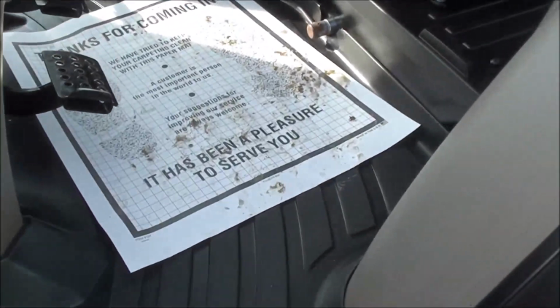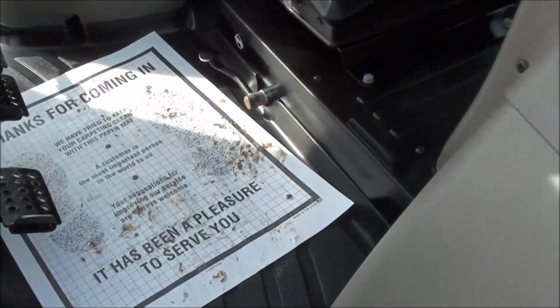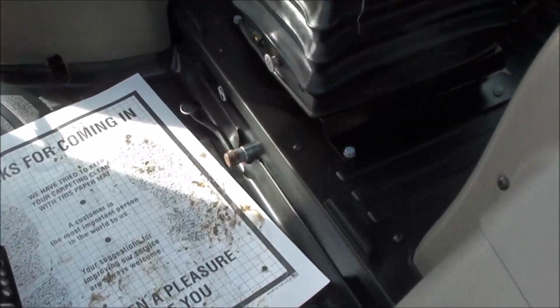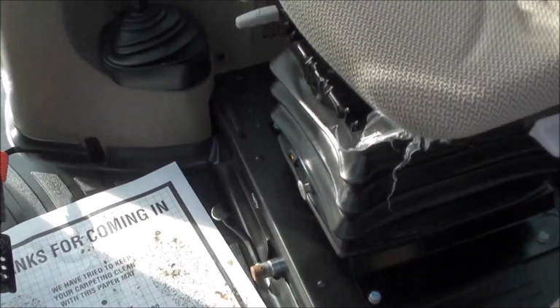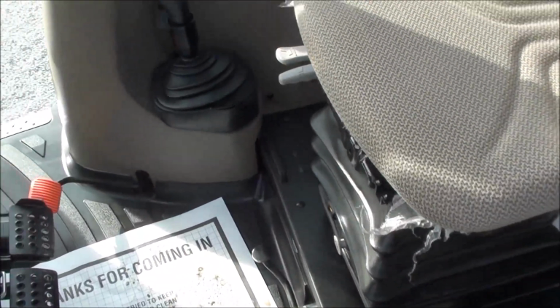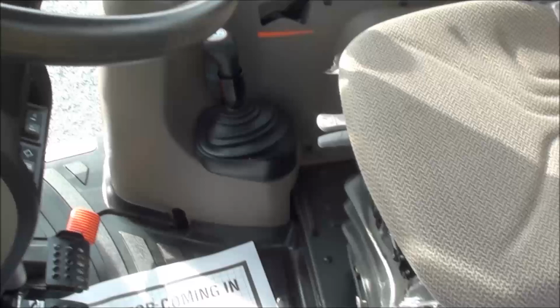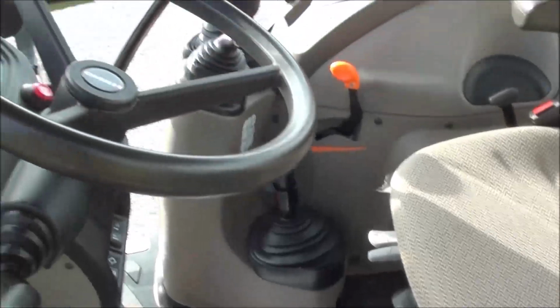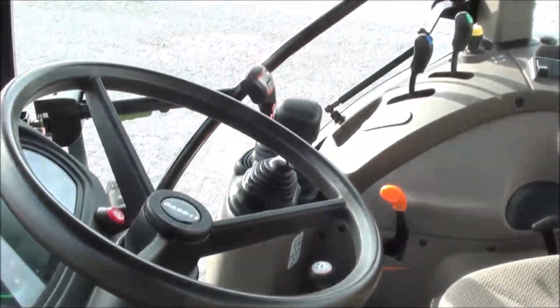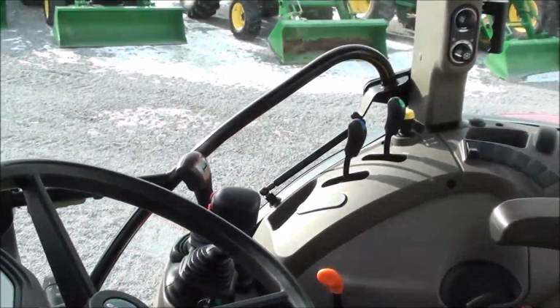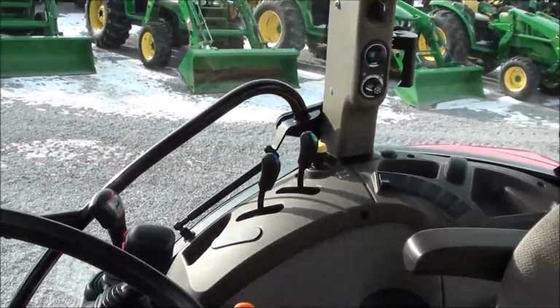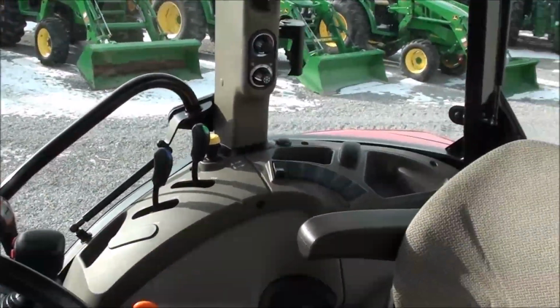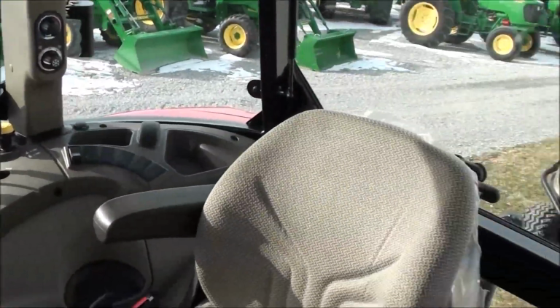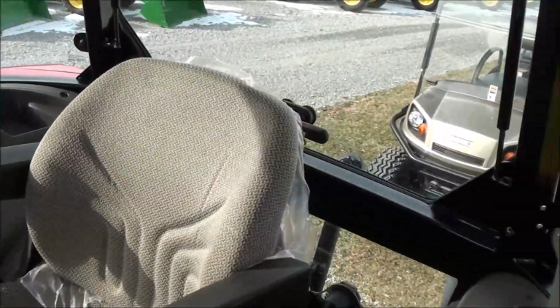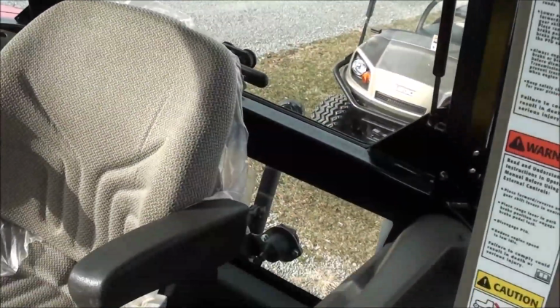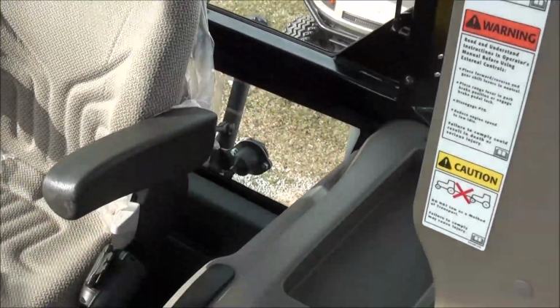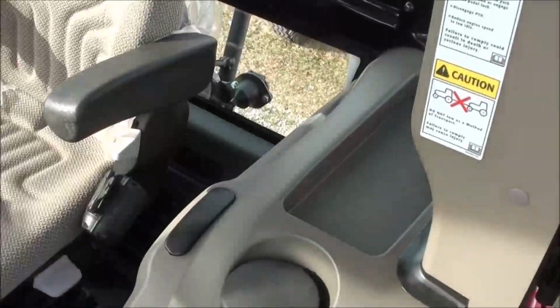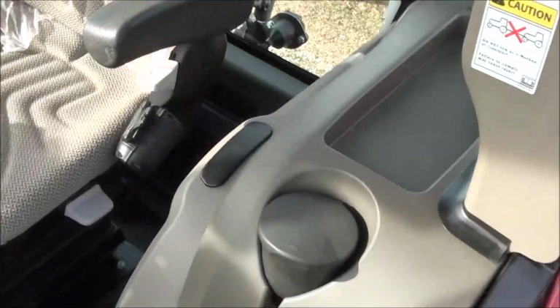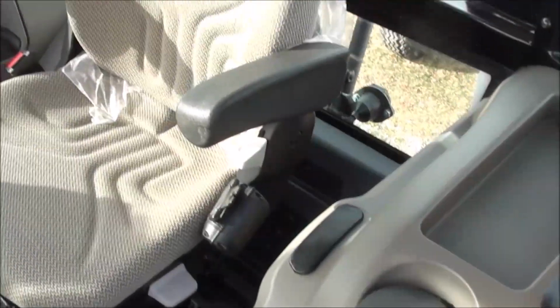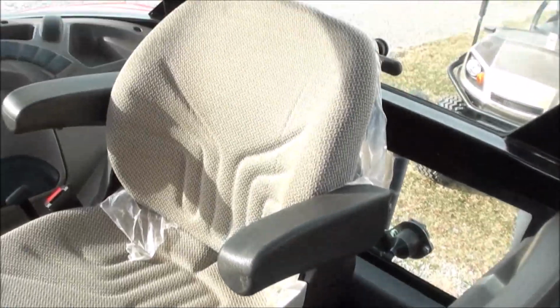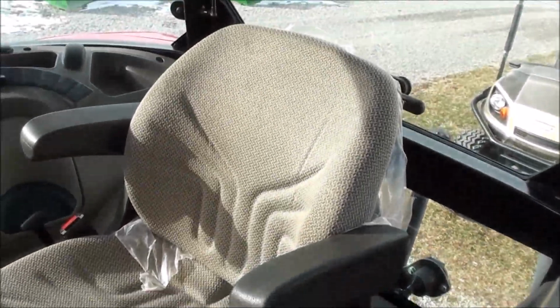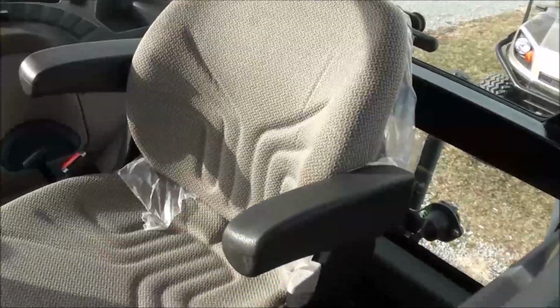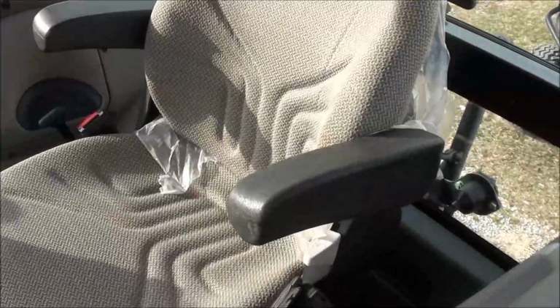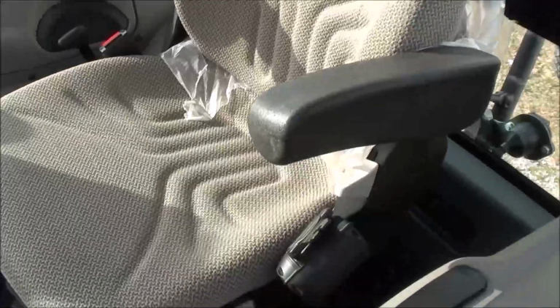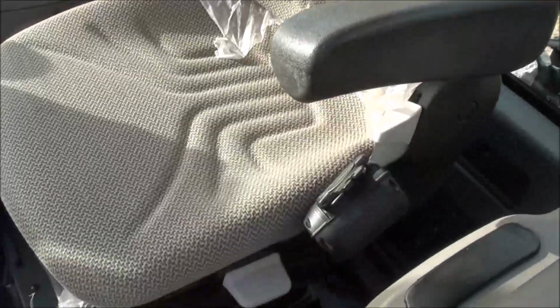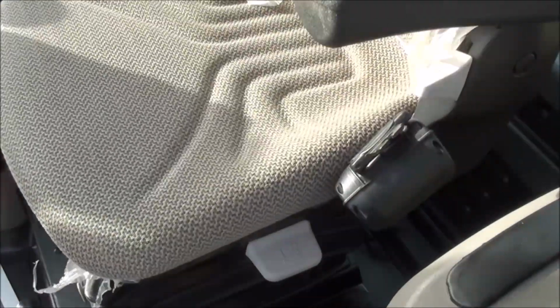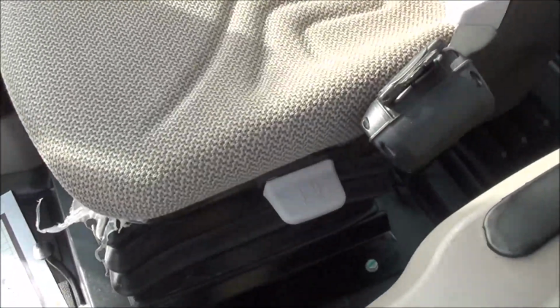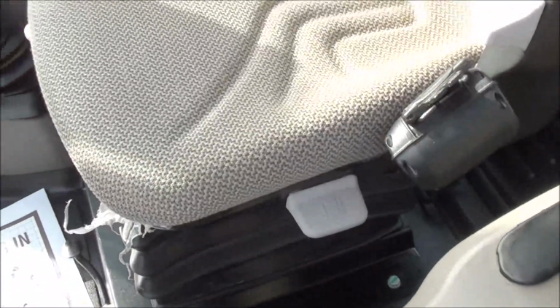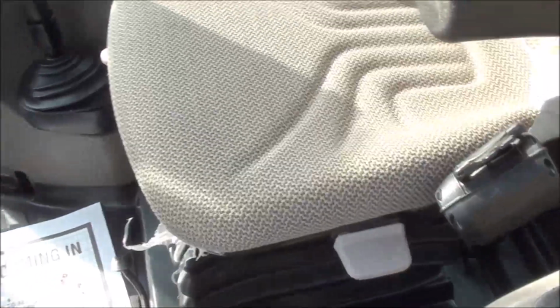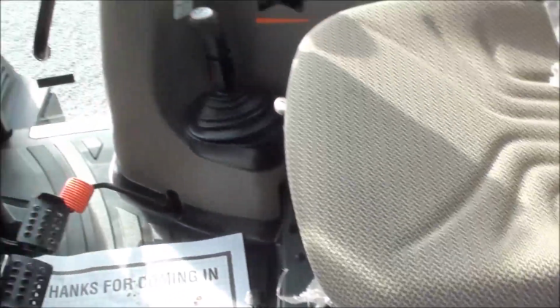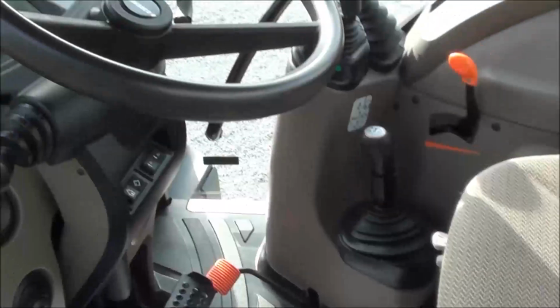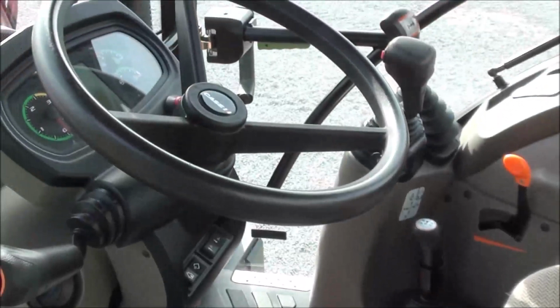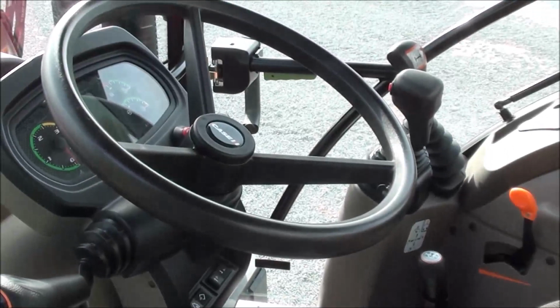Inside the cab there's really no surprises in here. It looks very much like the exterior — very nice and clean. It's got the full air ride seat for the operator, and the seat also swivels left and right. Tilt steering wheel as well.